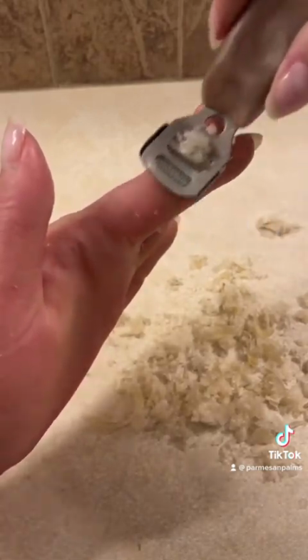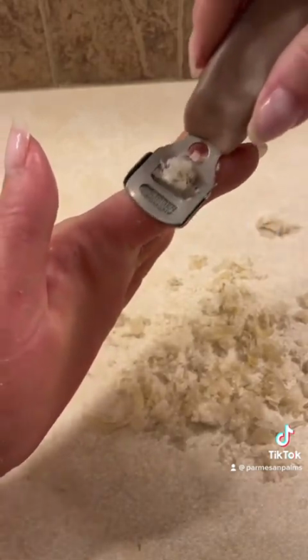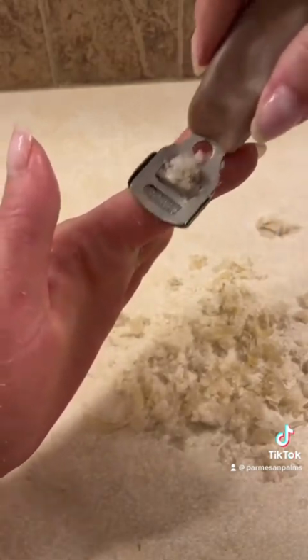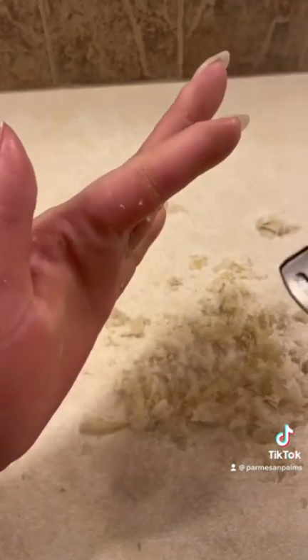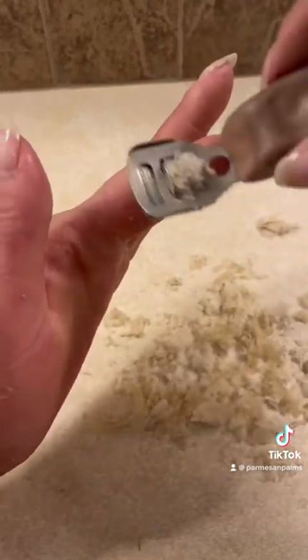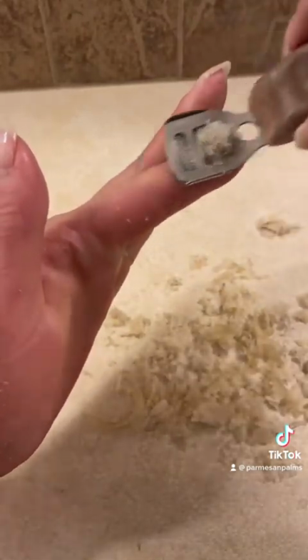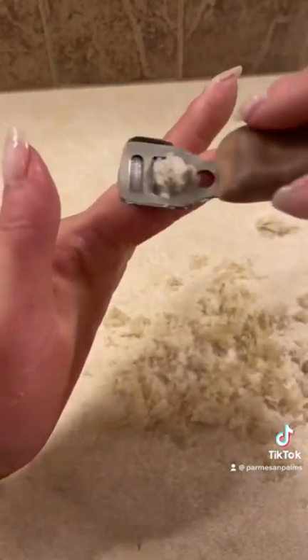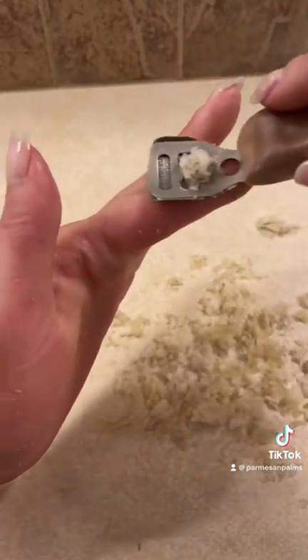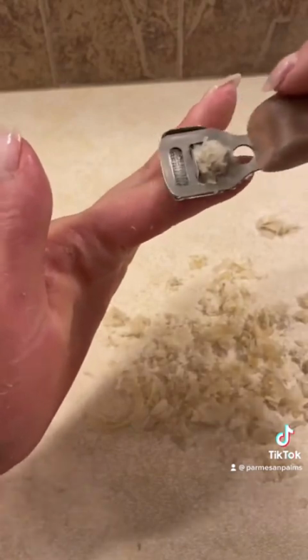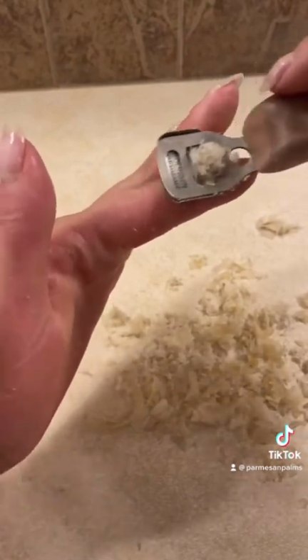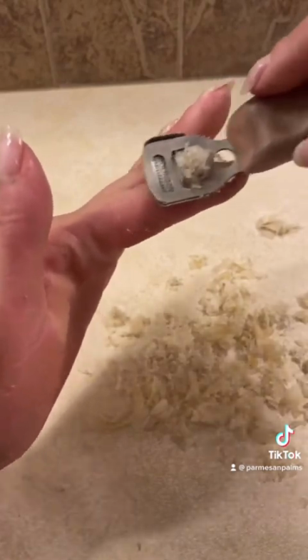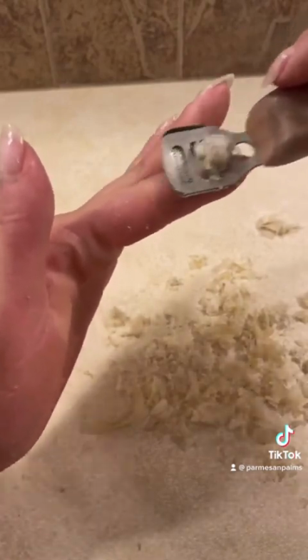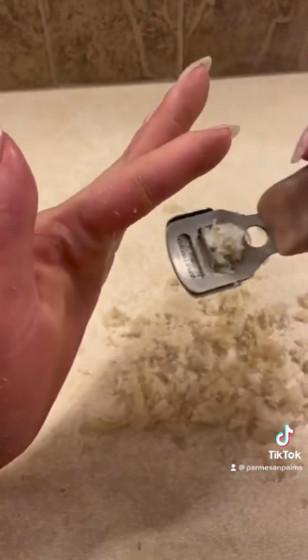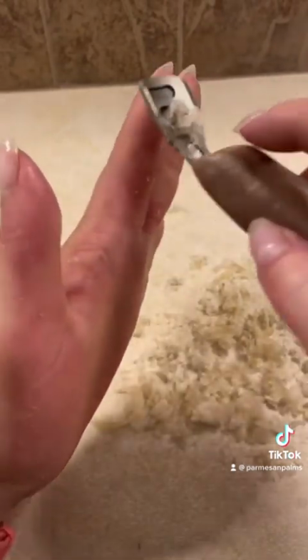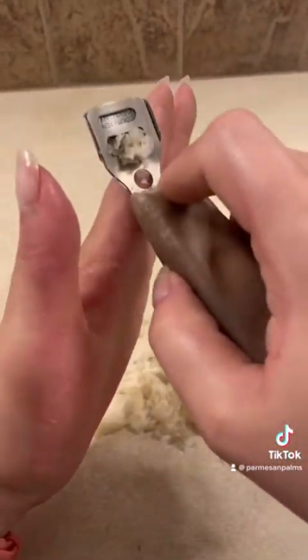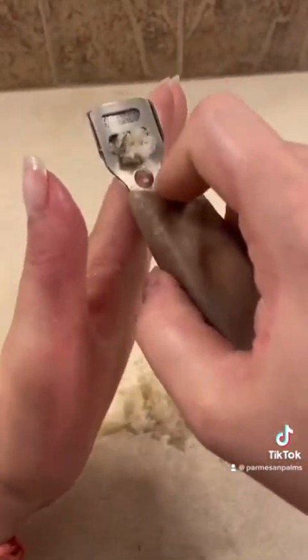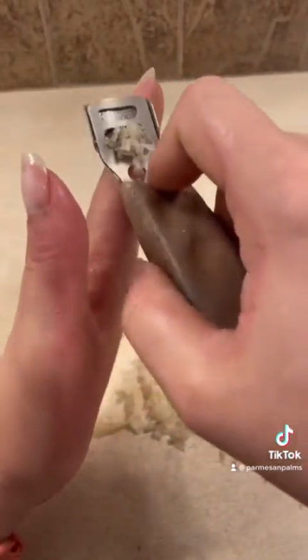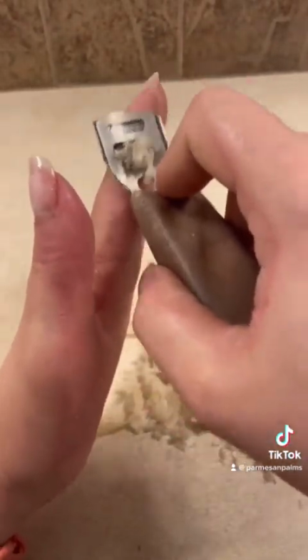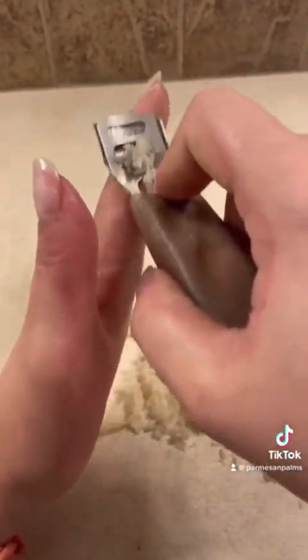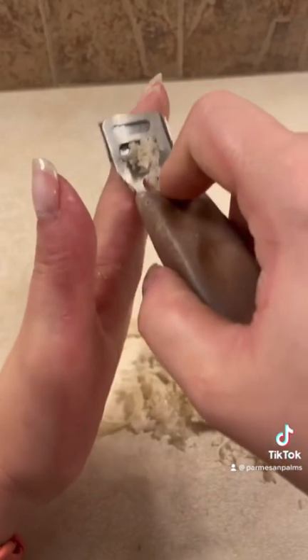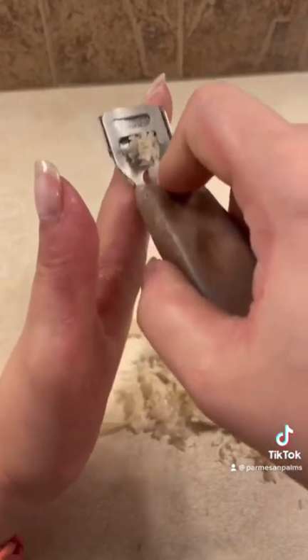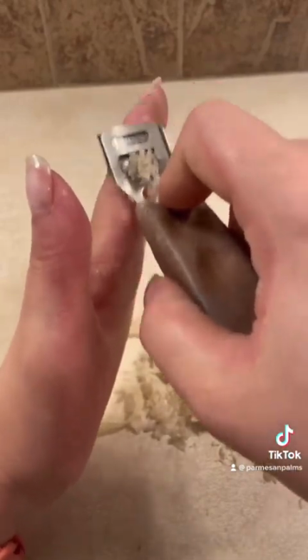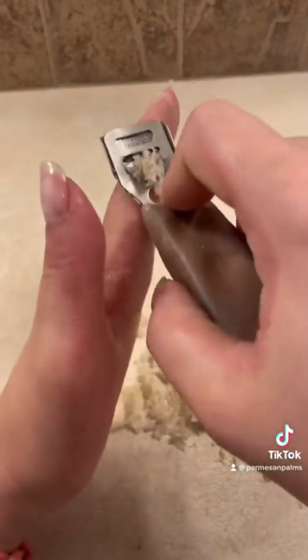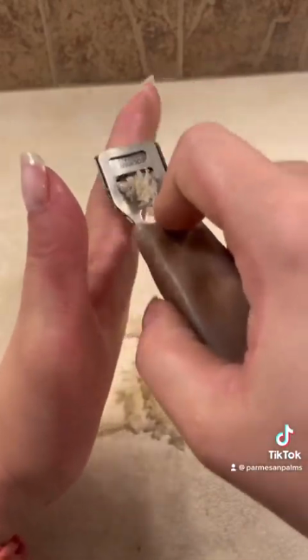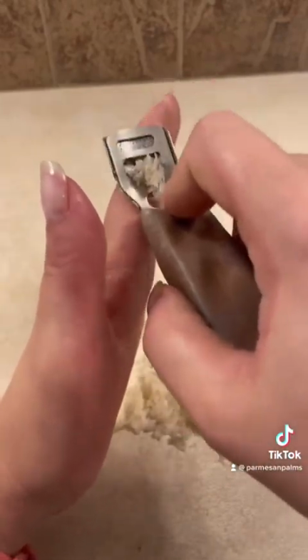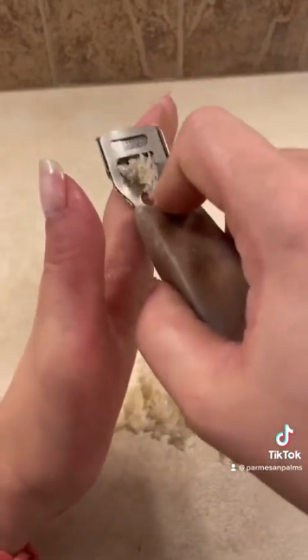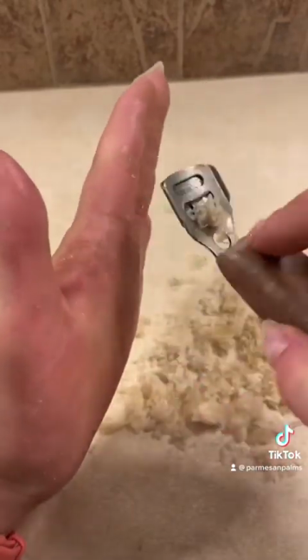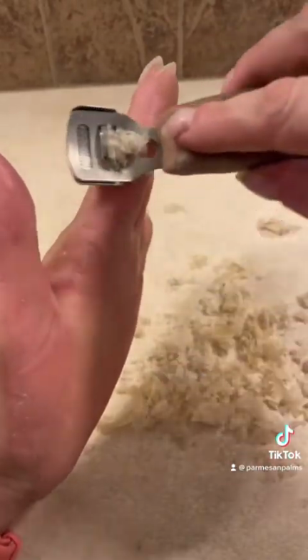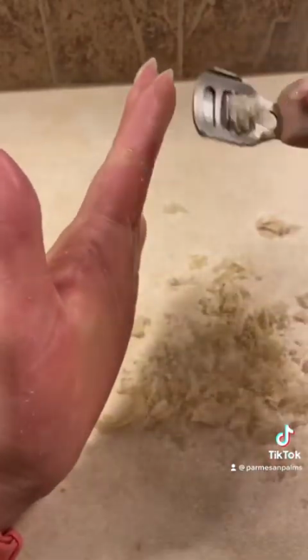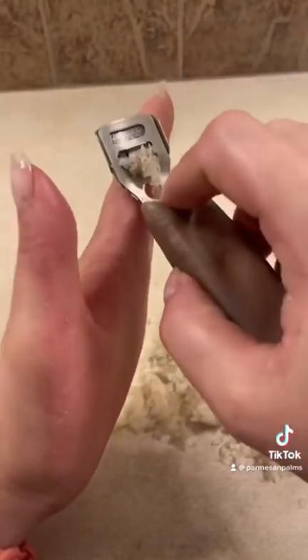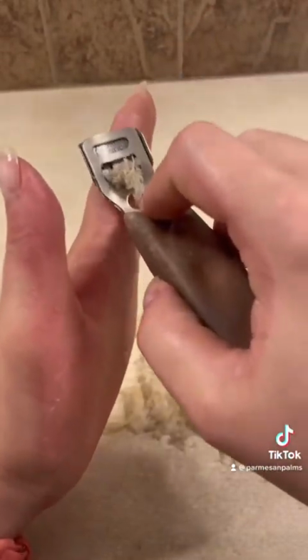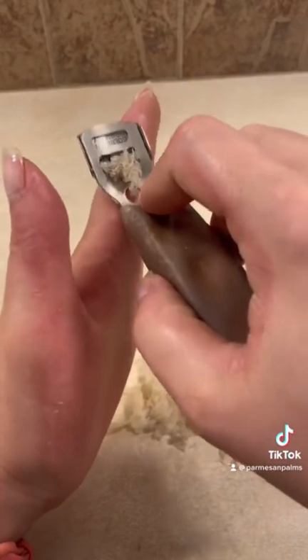I did pretty well on these fingers. I was lauding myself for doing such a great job on my thumb, but I did eventually cut myself. You'll see a little cut on my middle finger later in this video and I'll talk about it more when that happens.